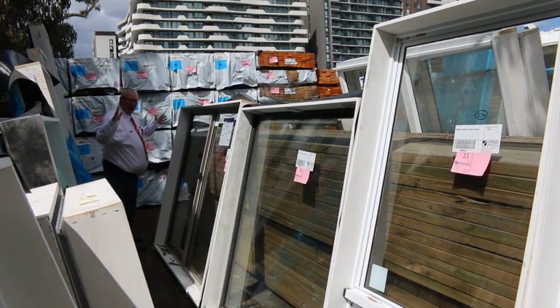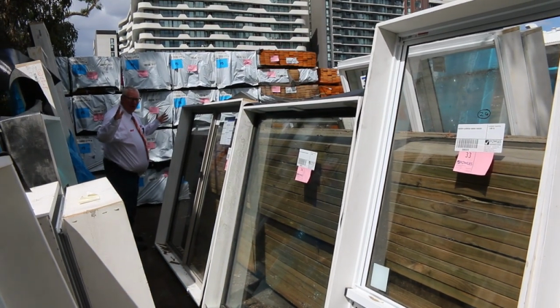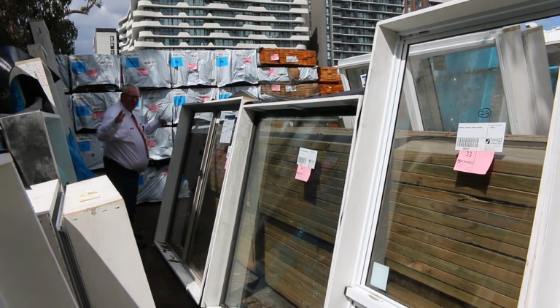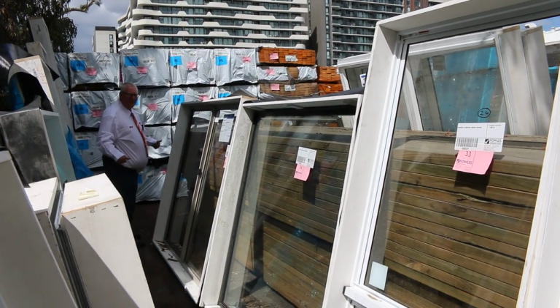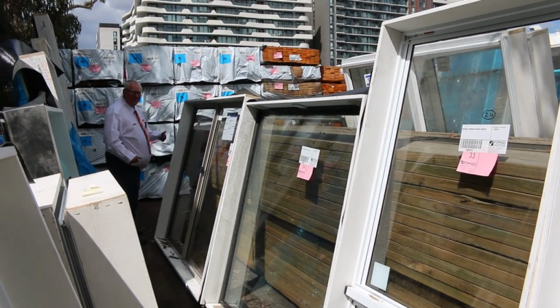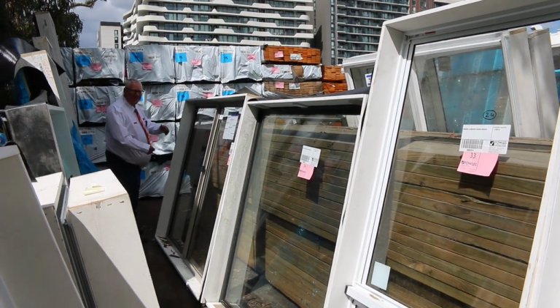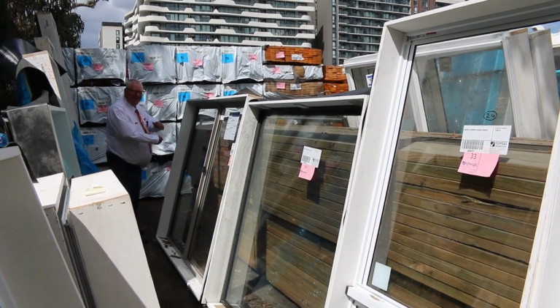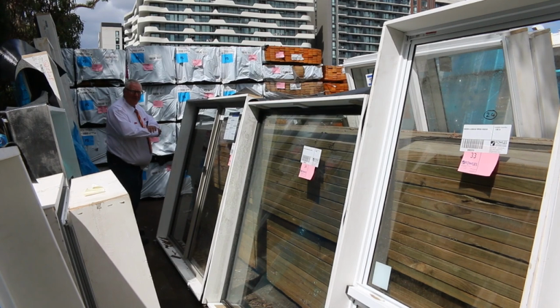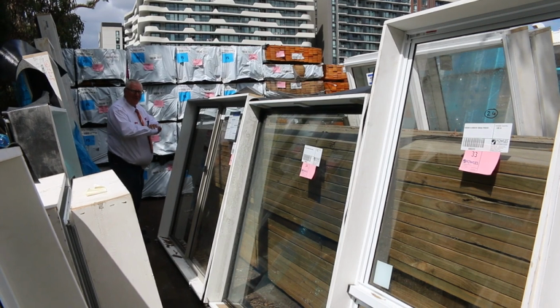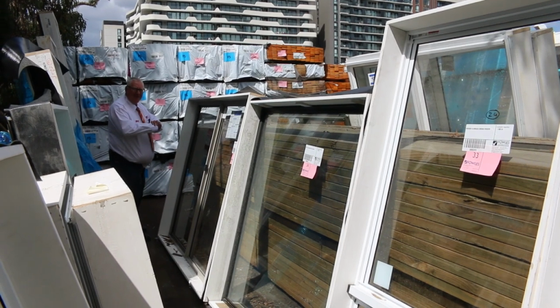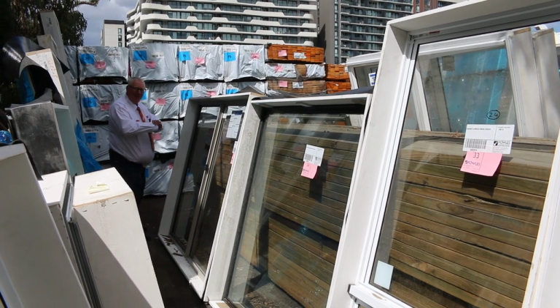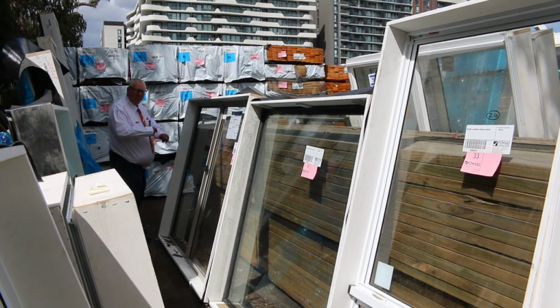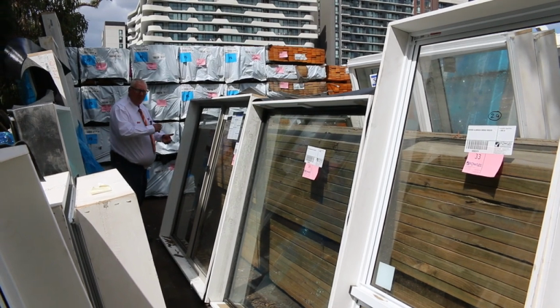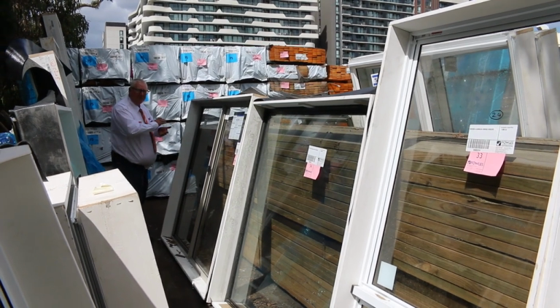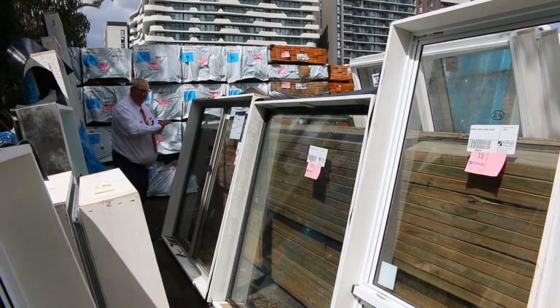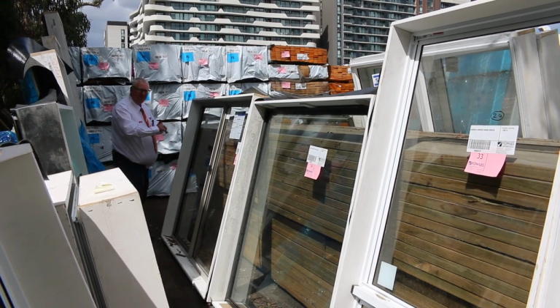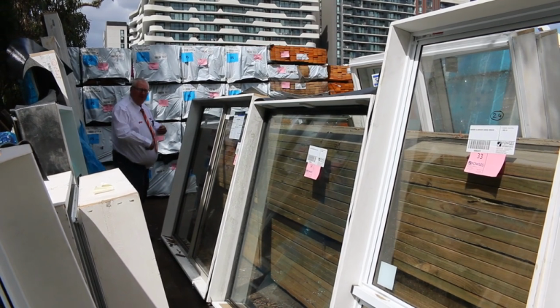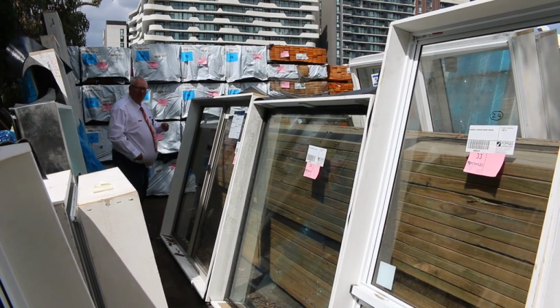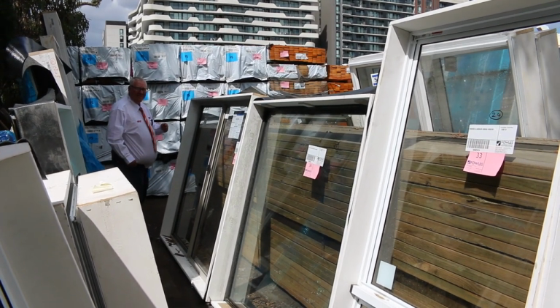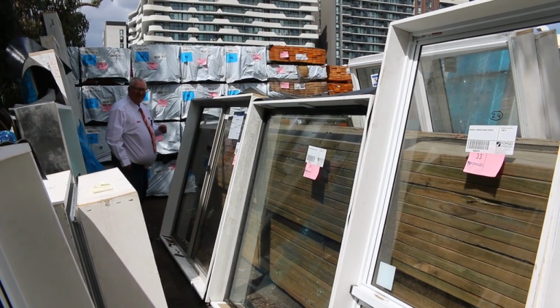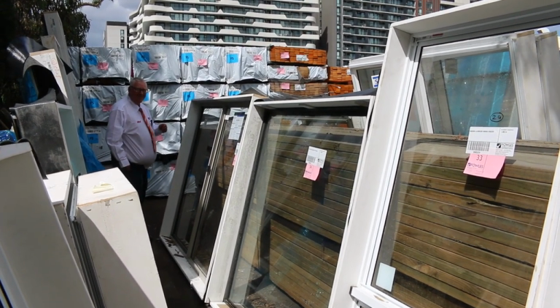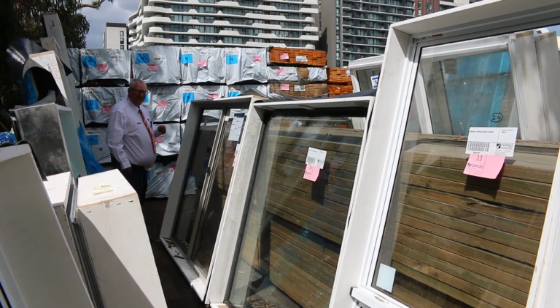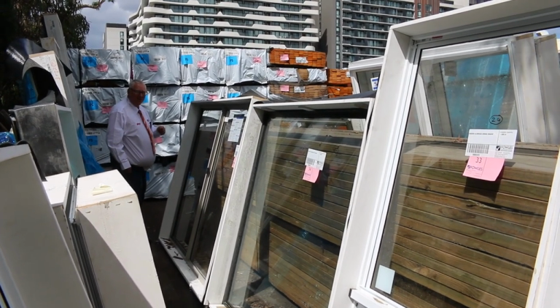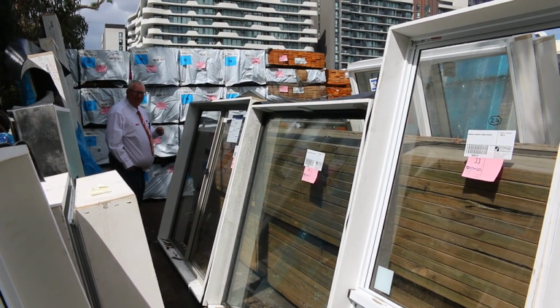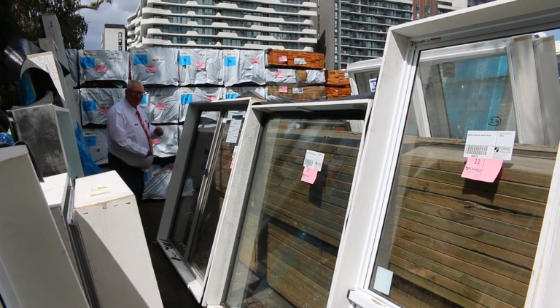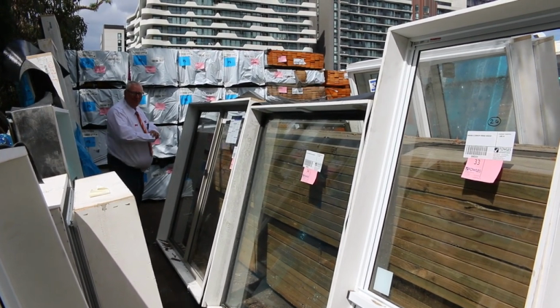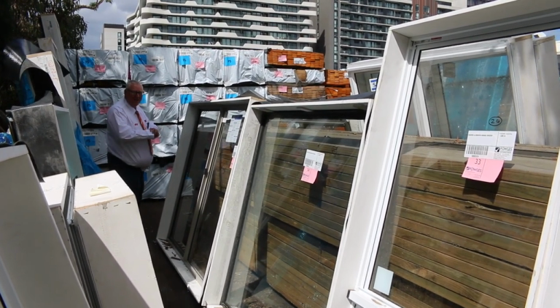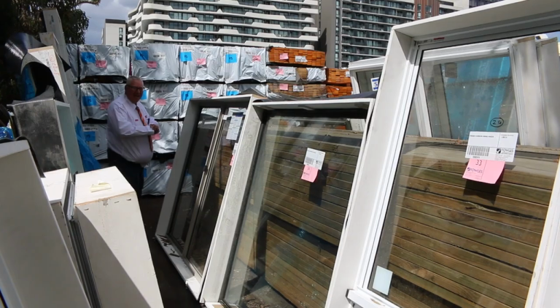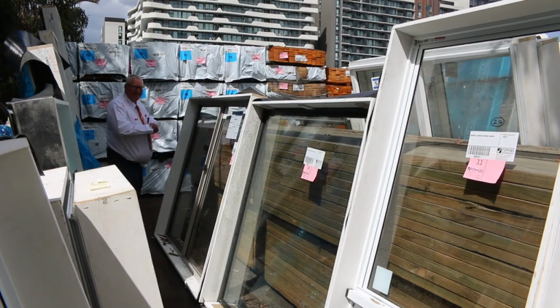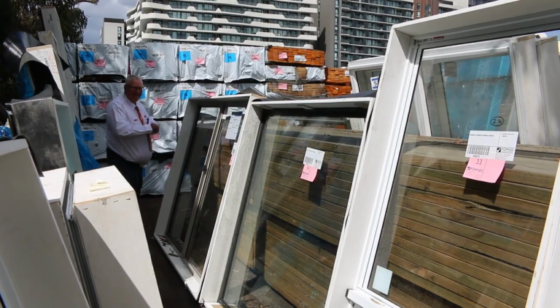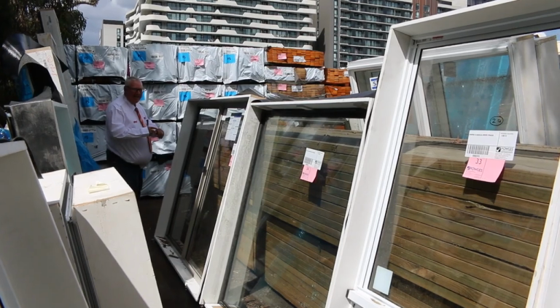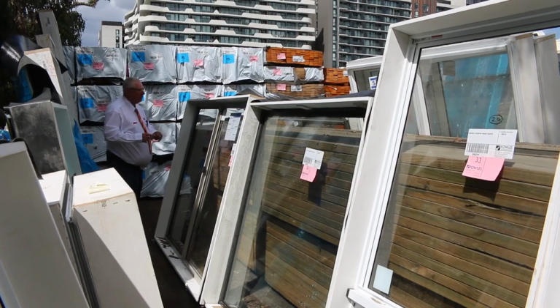Hello, Michael from Fales here once again for the Tuesday afternoon auction preview. Tomorrow's auction is Wednesday the 8th of March 2023 at 10 a.m.